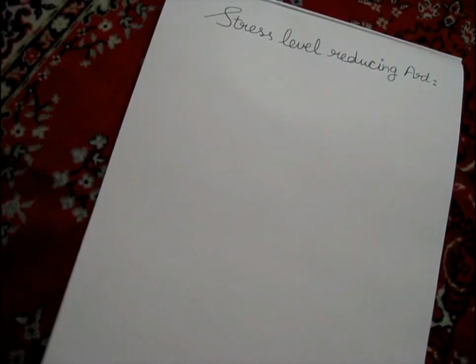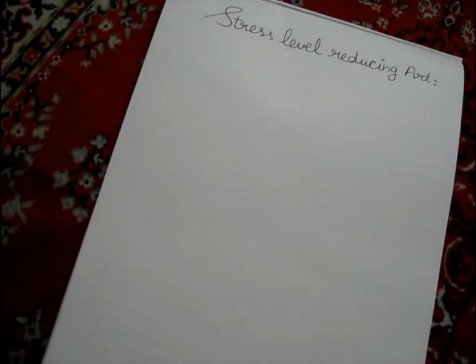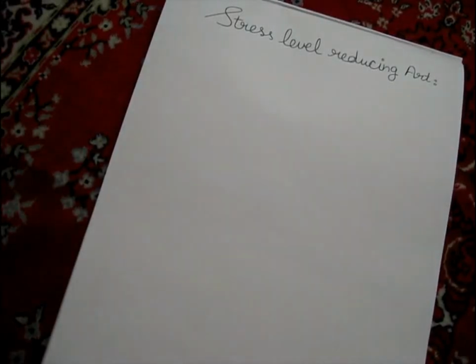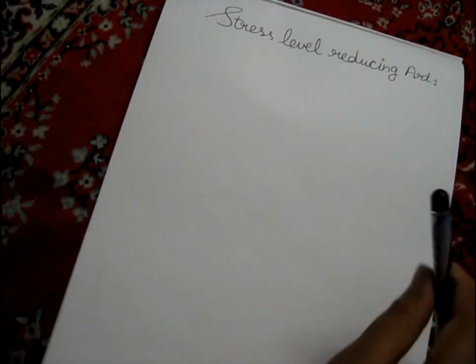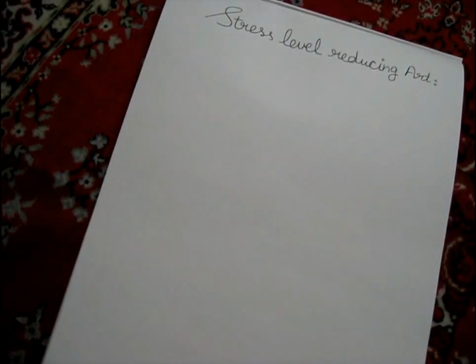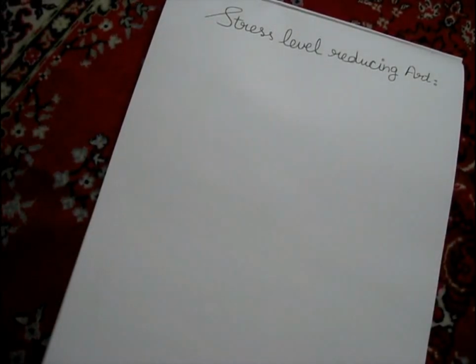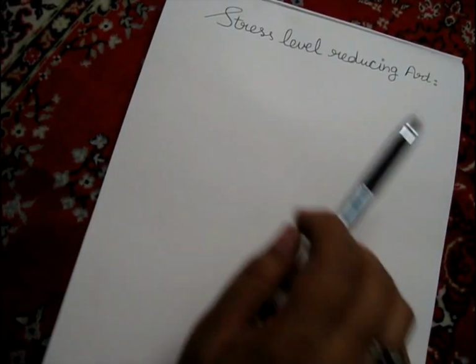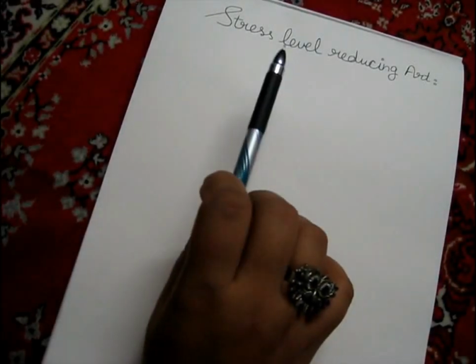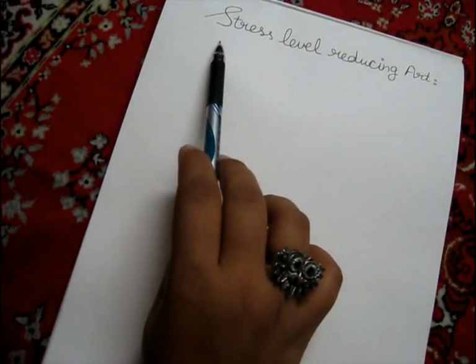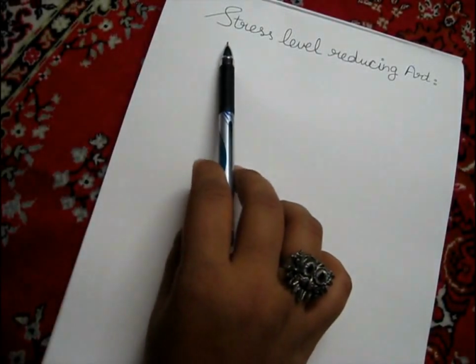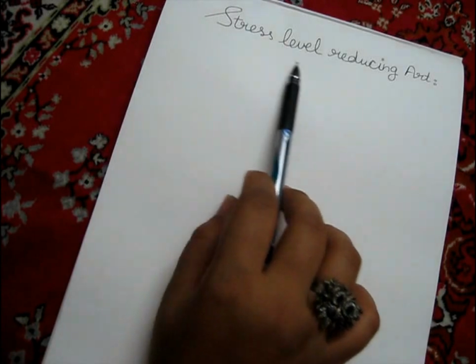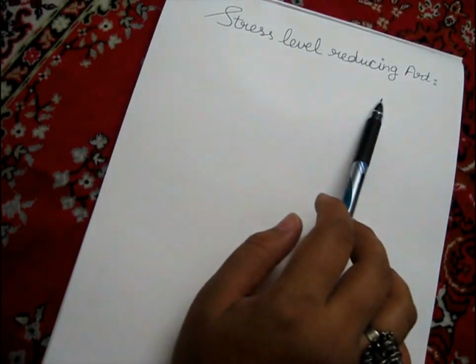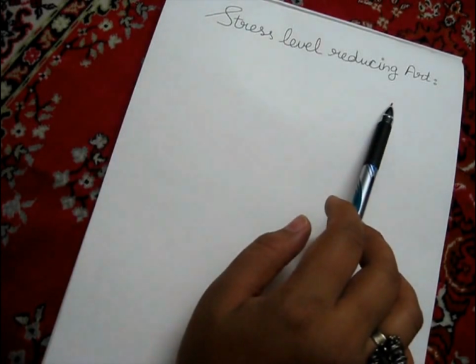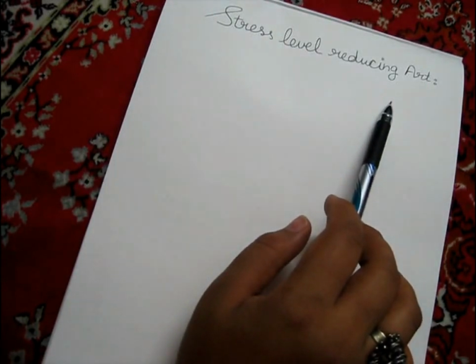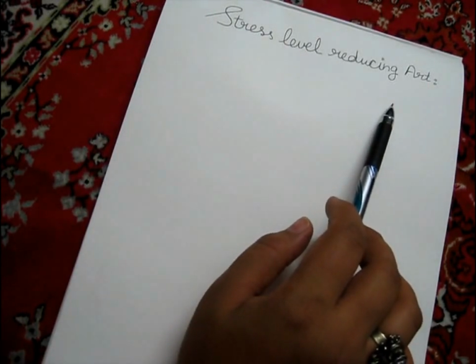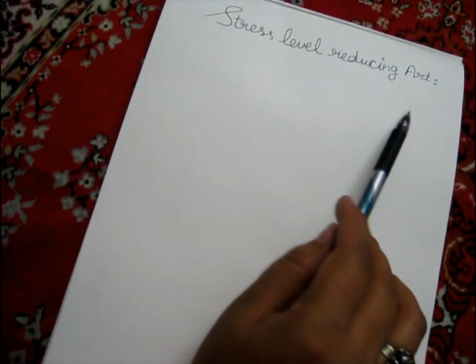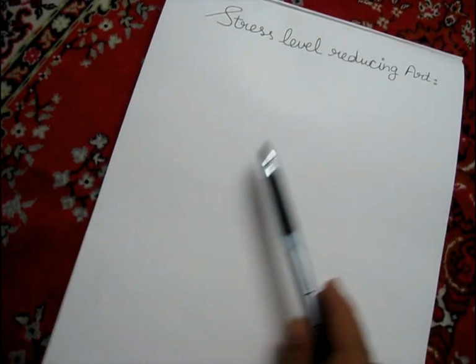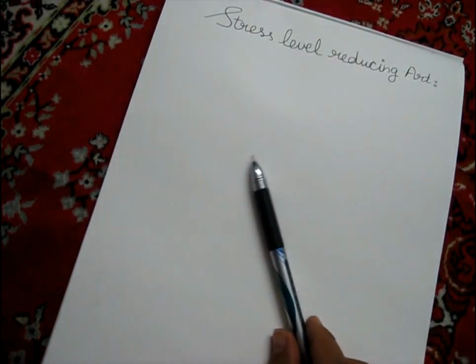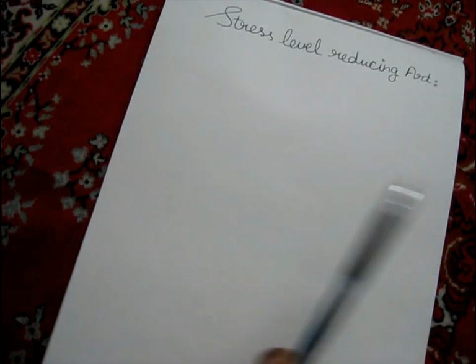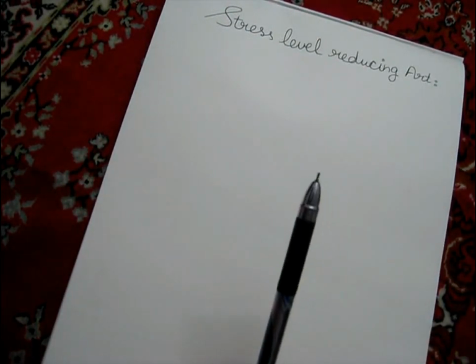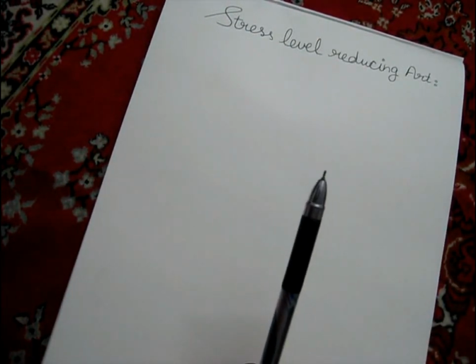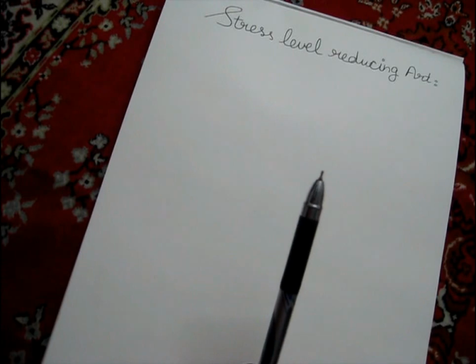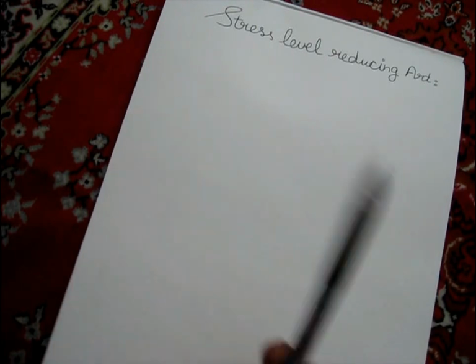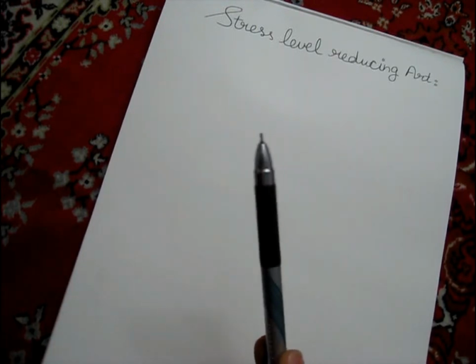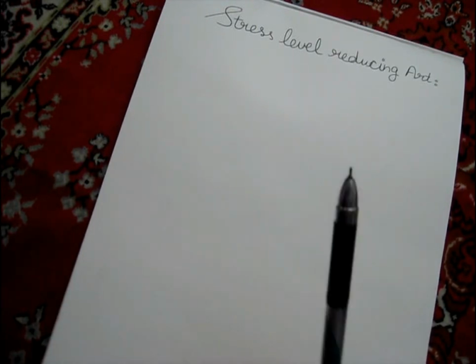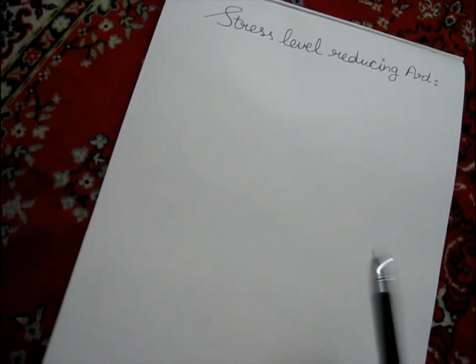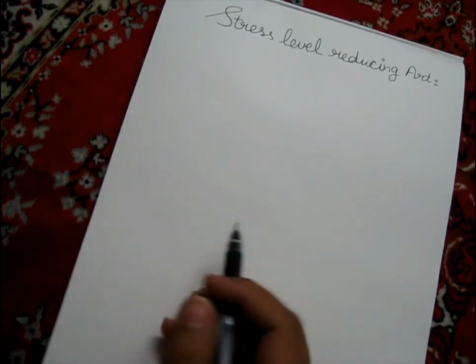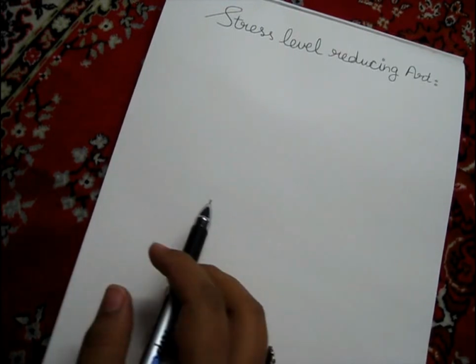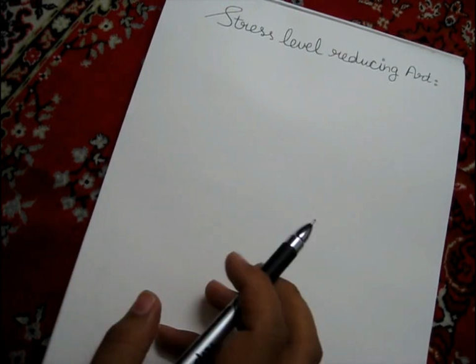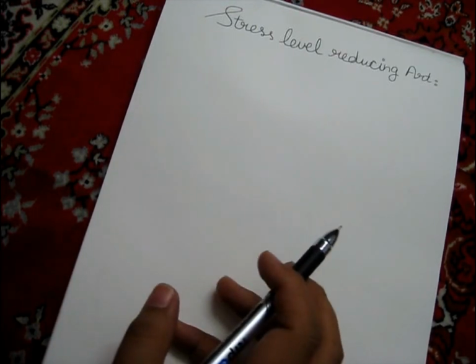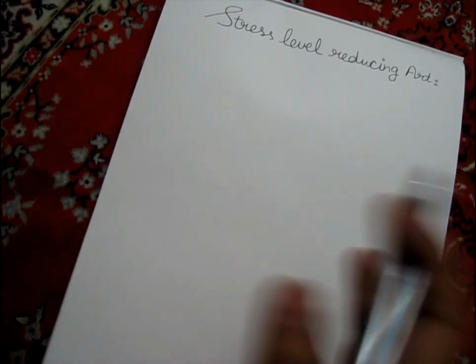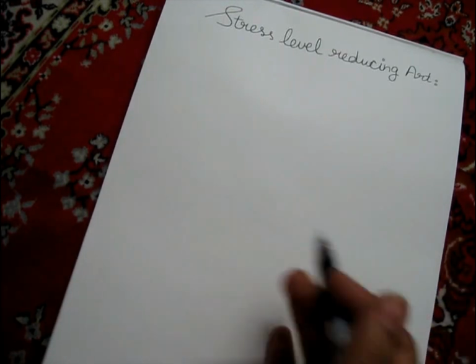Hello guys, today I'll be showing you a simple way to reduce your stress level. For this you will need a paper and a pen. Choose a platform first, then you just have to draw some random lines.